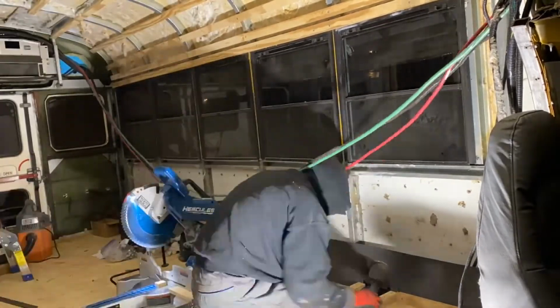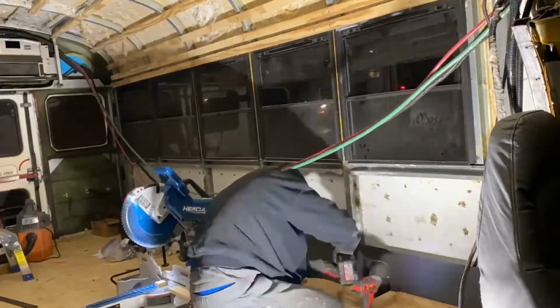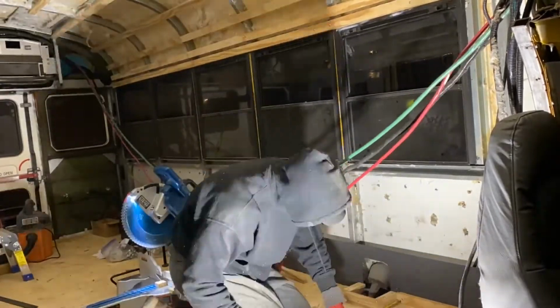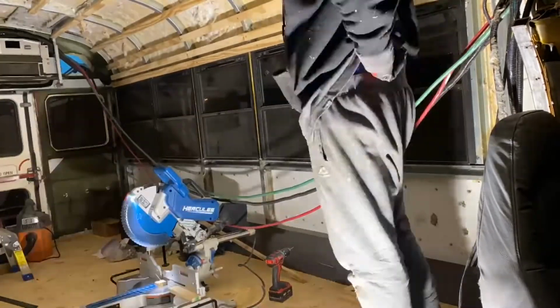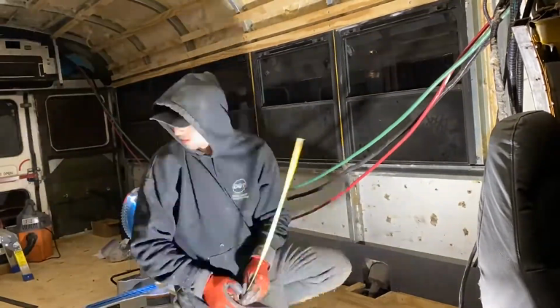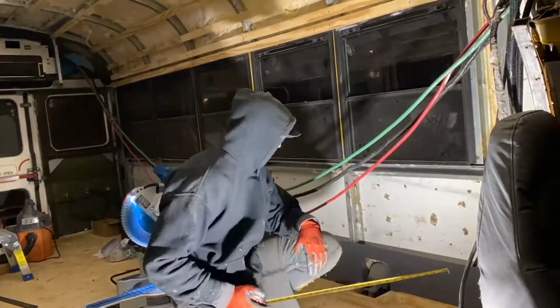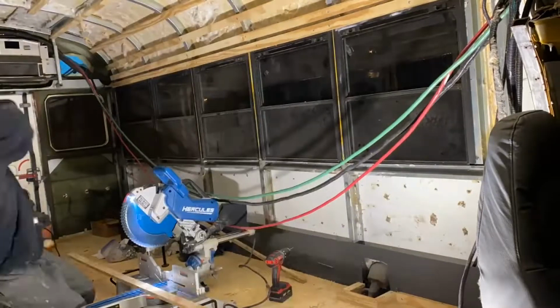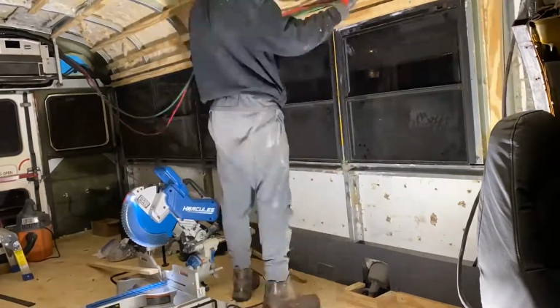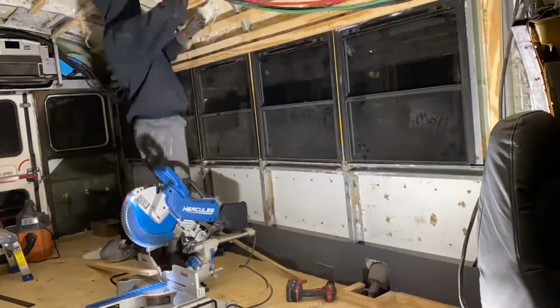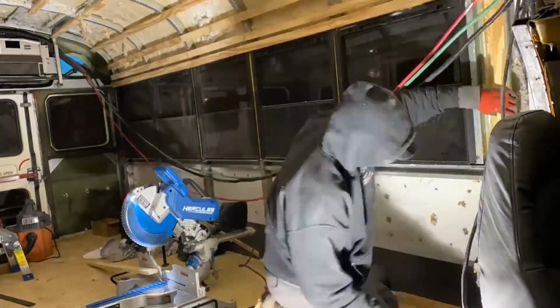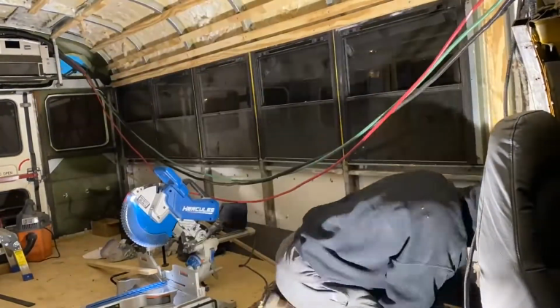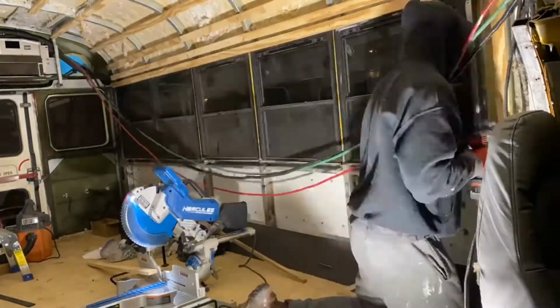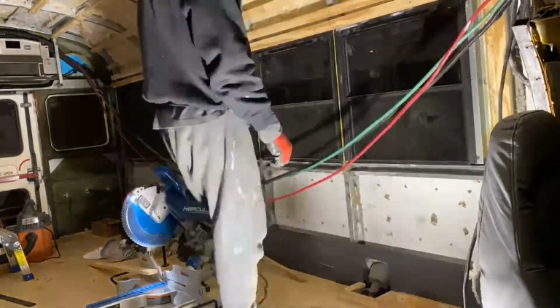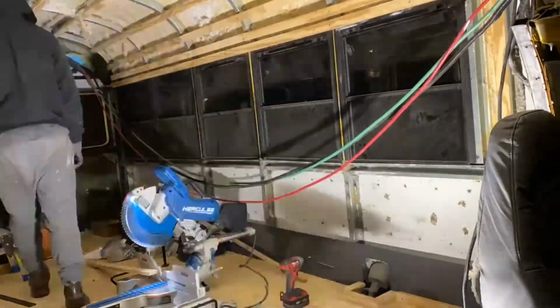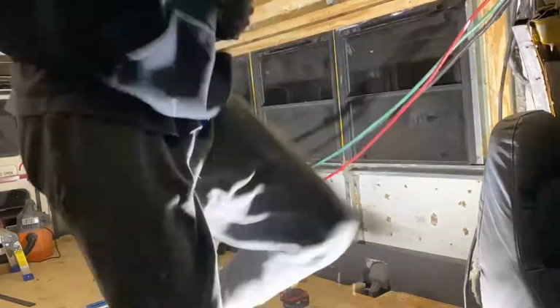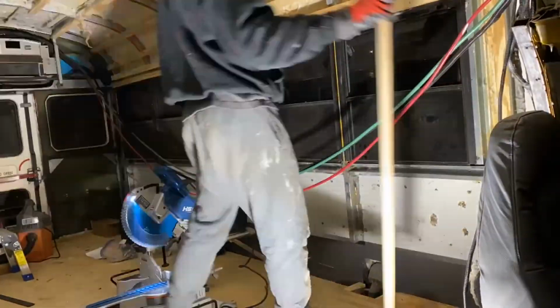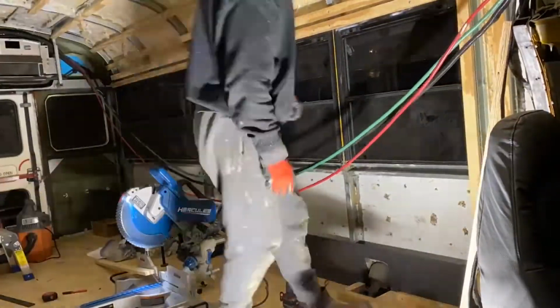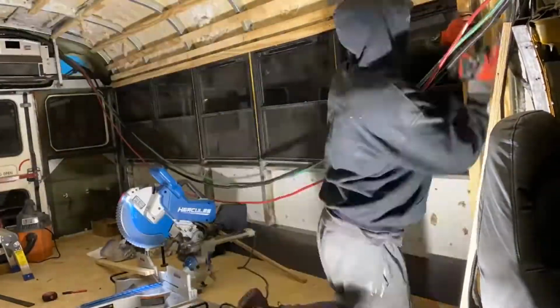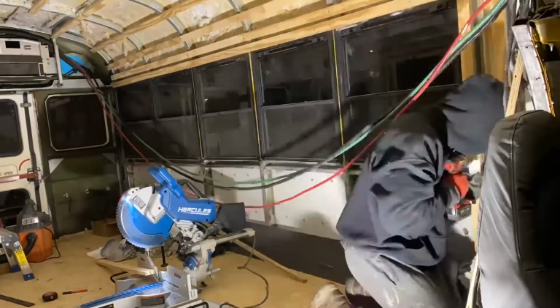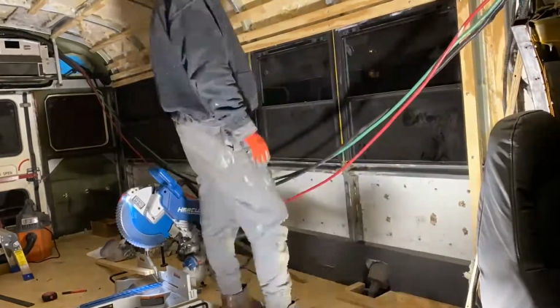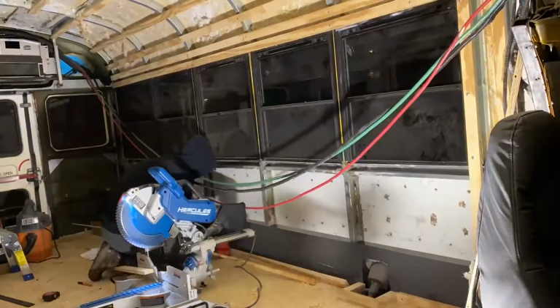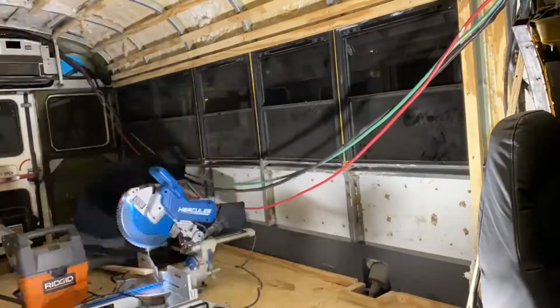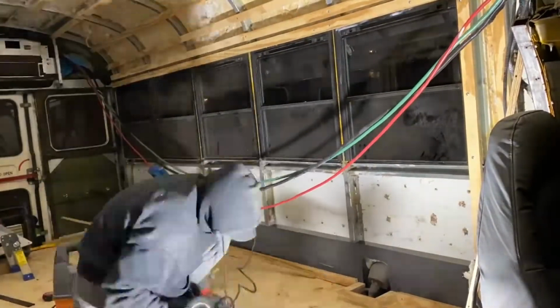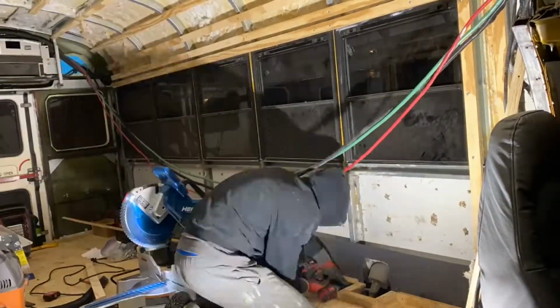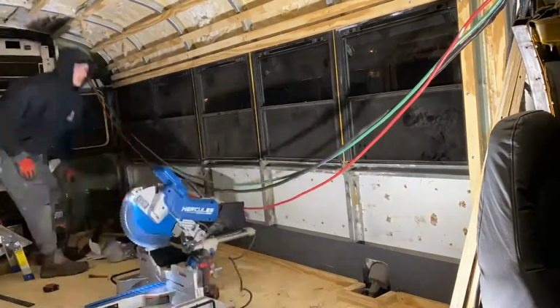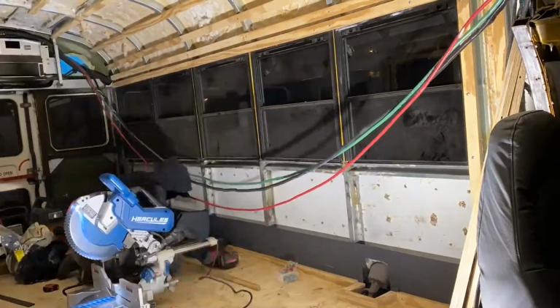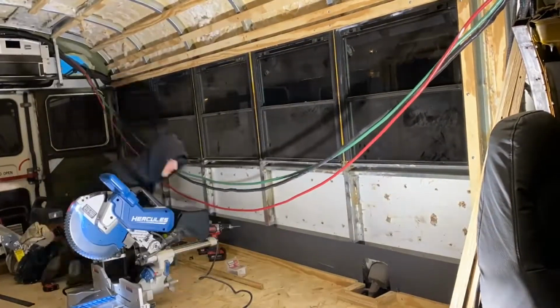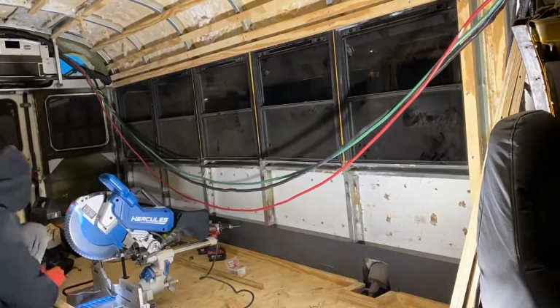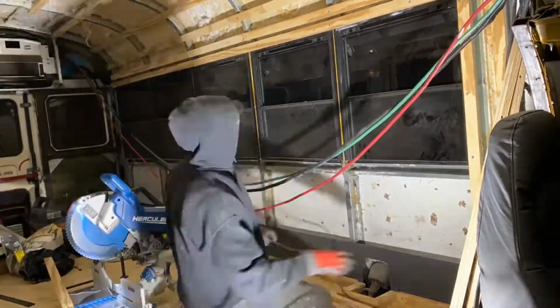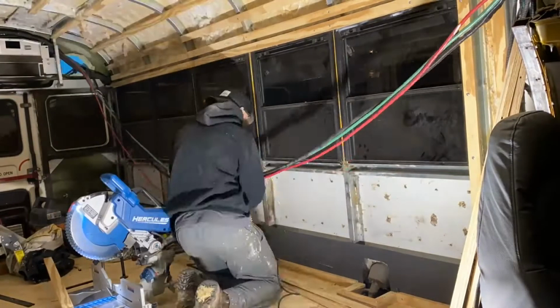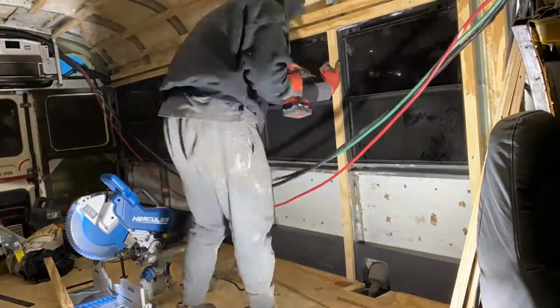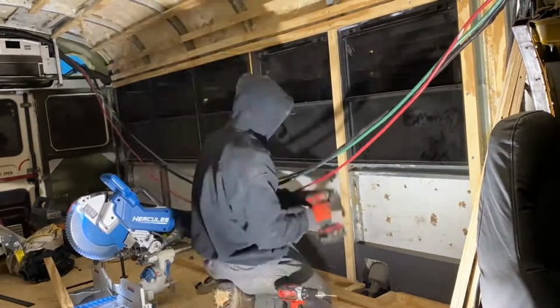If you go a little too small on the bit then you're going to end up twisting the heads off your screw. If you go too big then you're going to end up not getting a good hold. So there's definitely a happy medium in there to make sure you get a good strong hold on your screw.